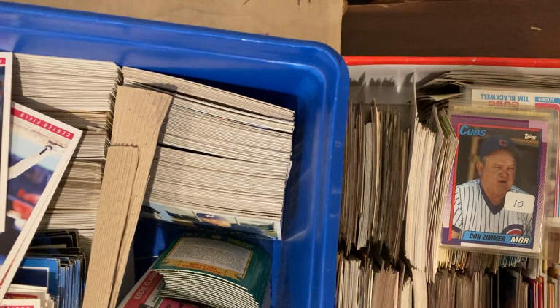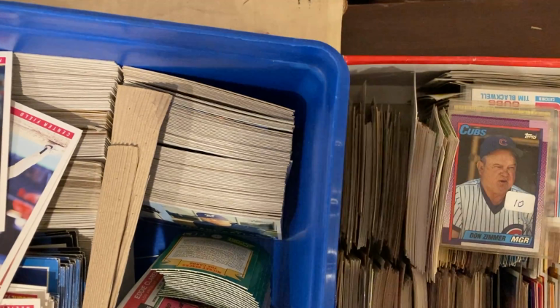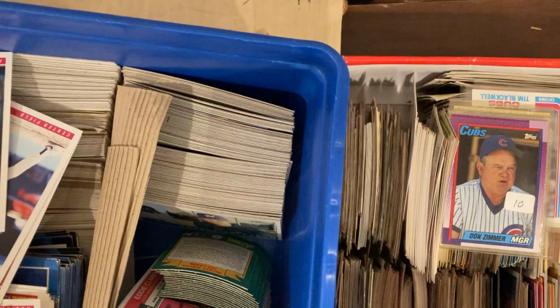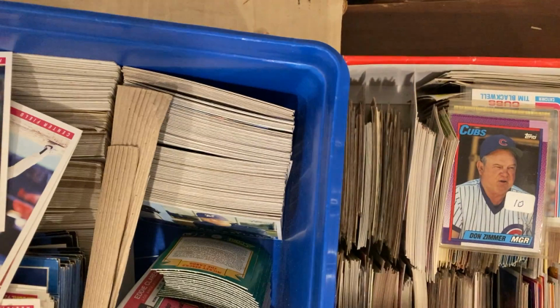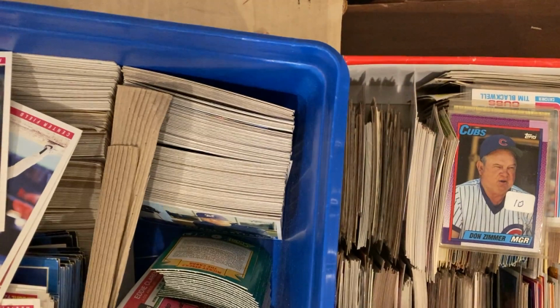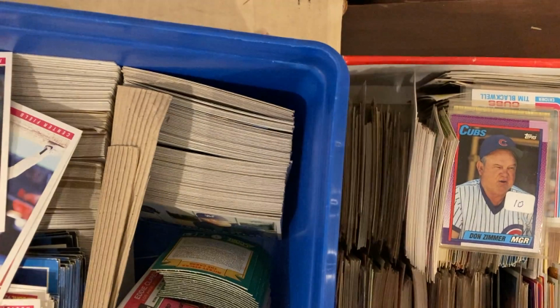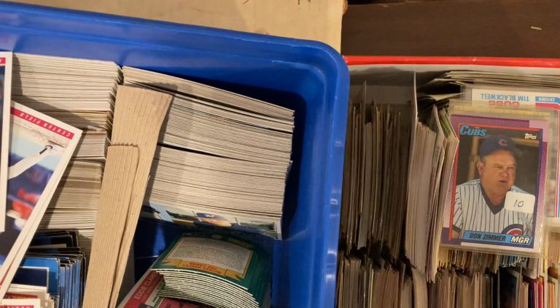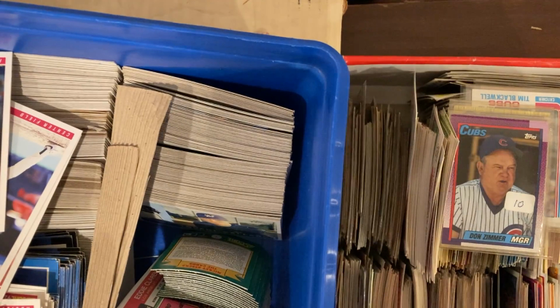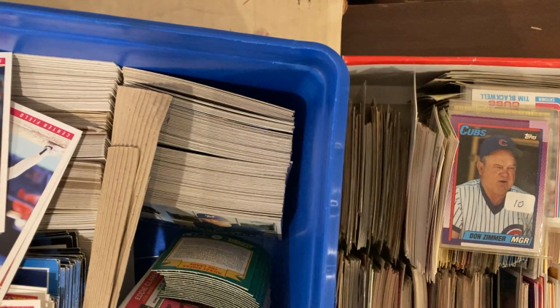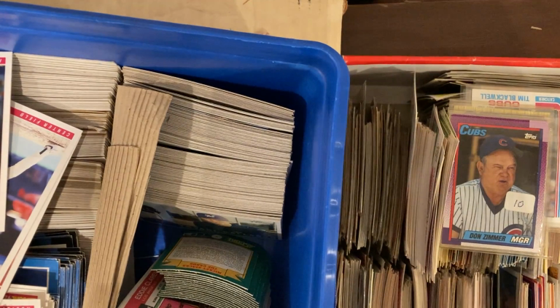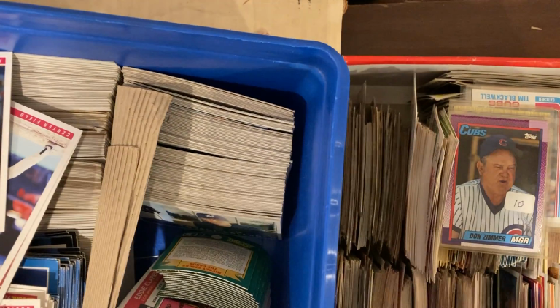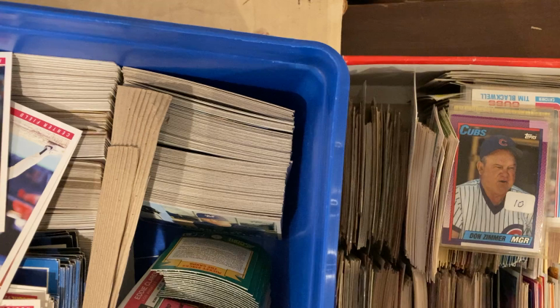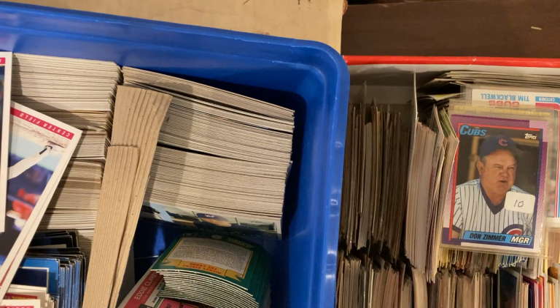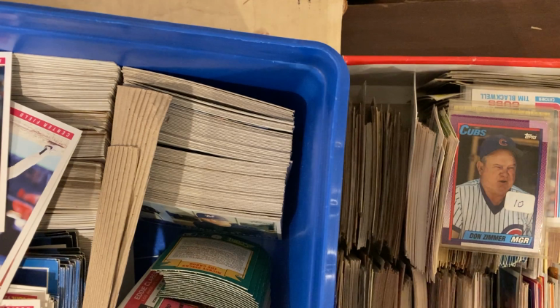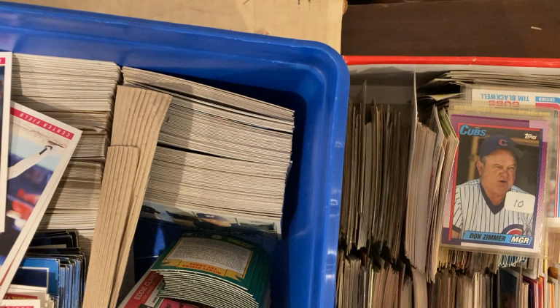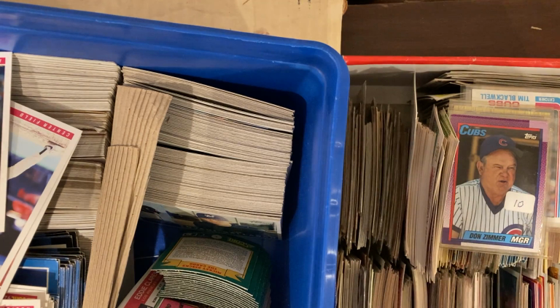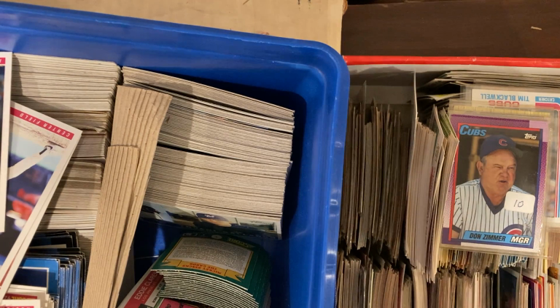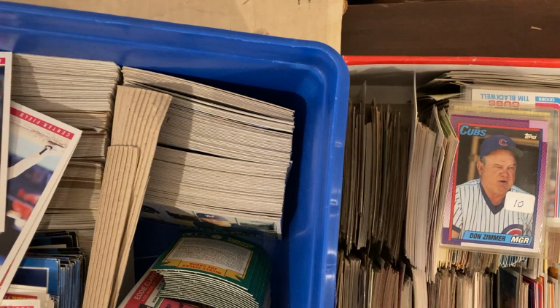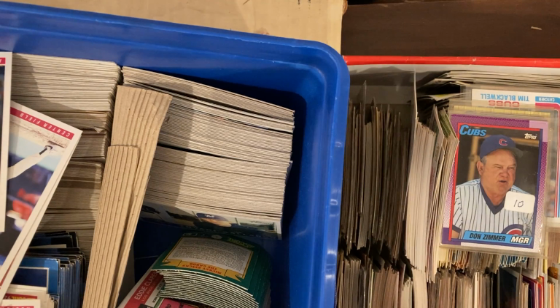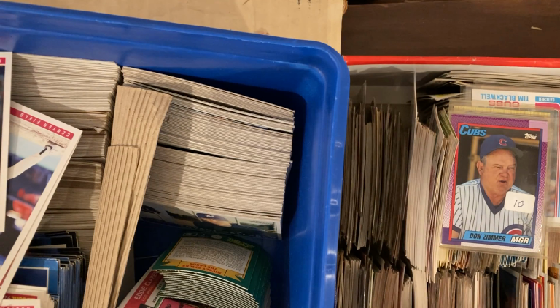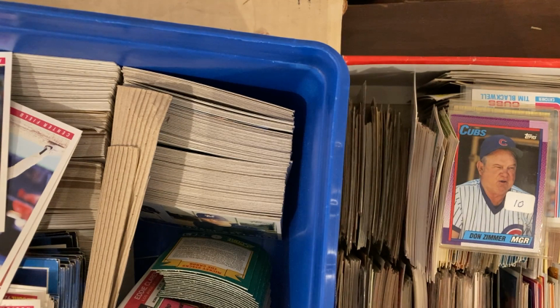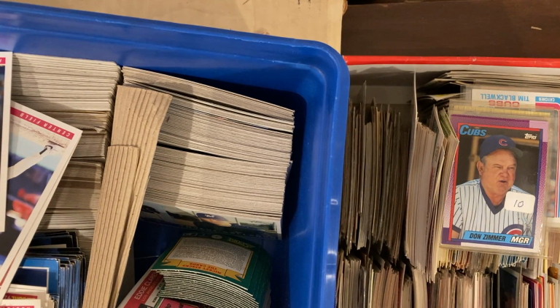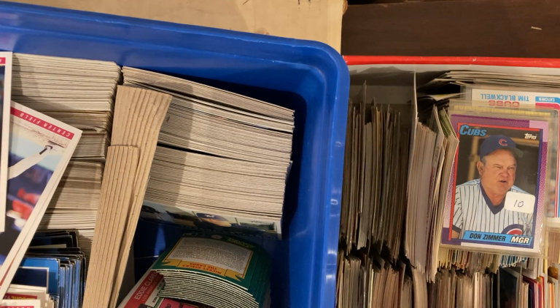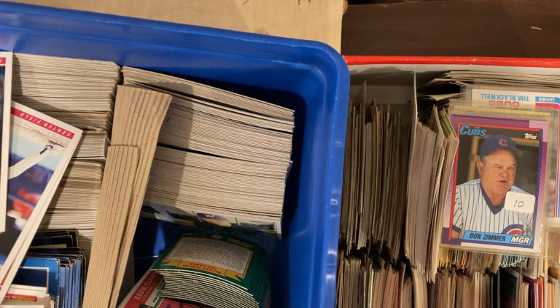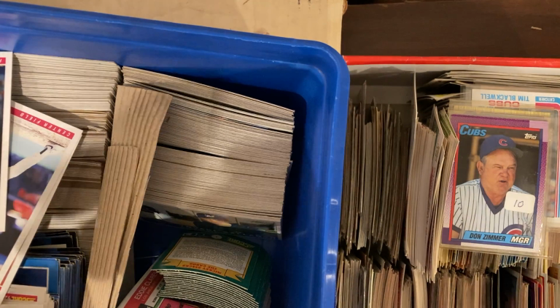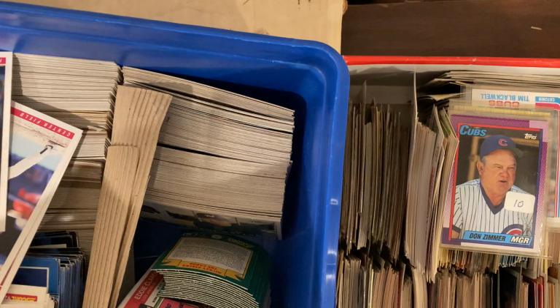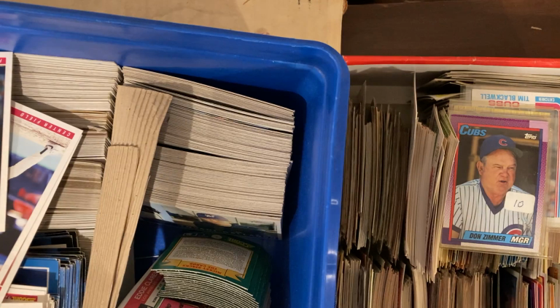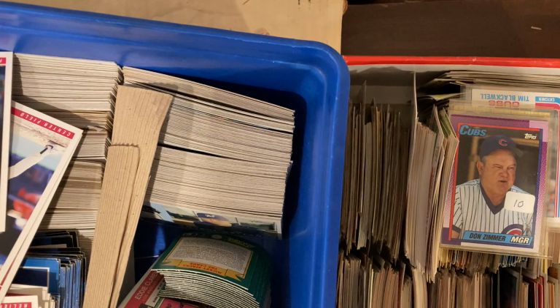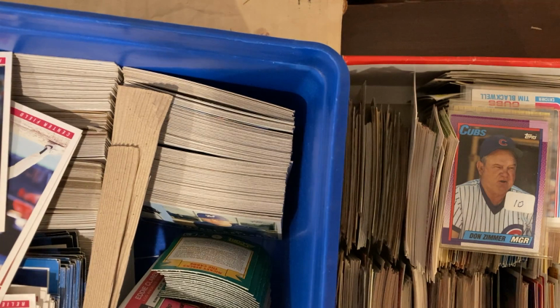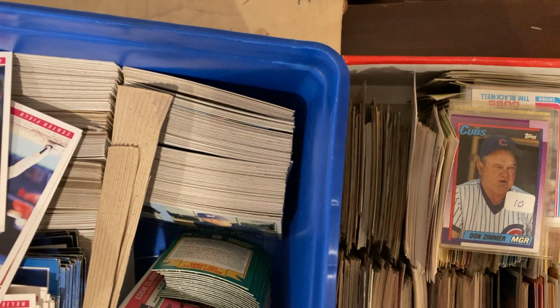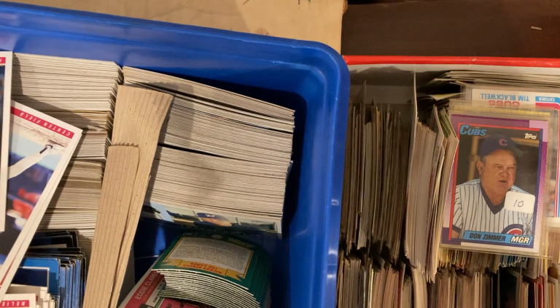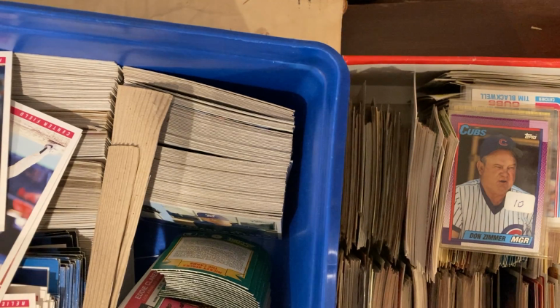Hey there baseball fans, it's Ben and I am back today. I went in on another collection with my friend Pauly Pax, who's right here. So go over and check out his YouTube channel if you get the chance.